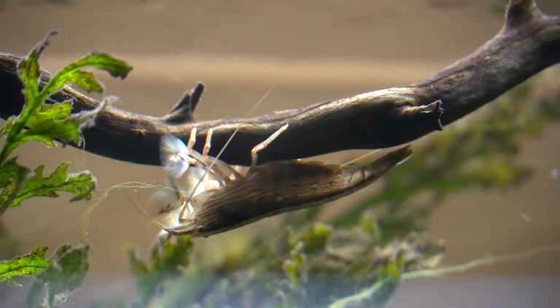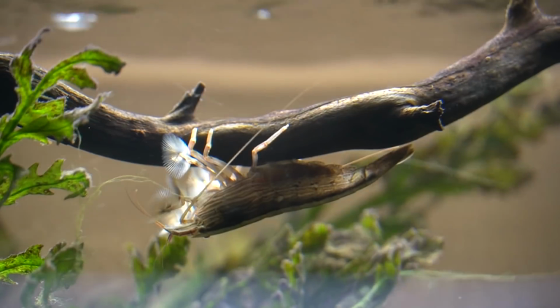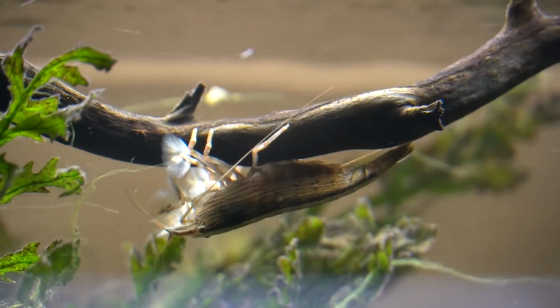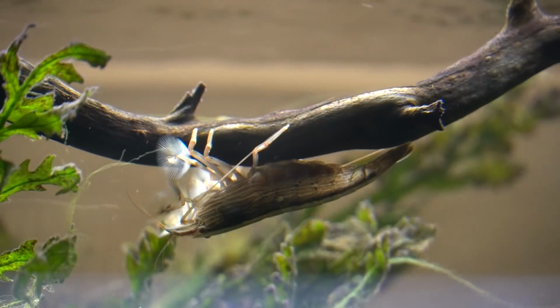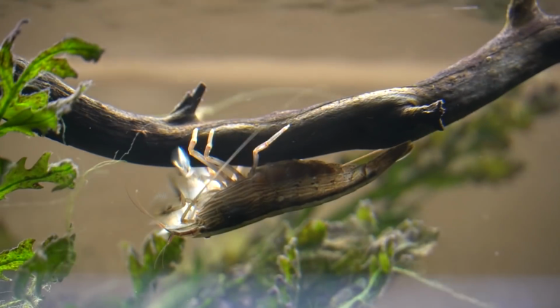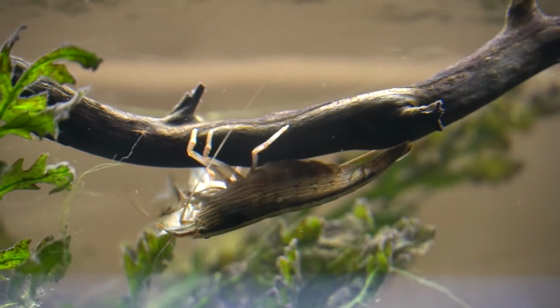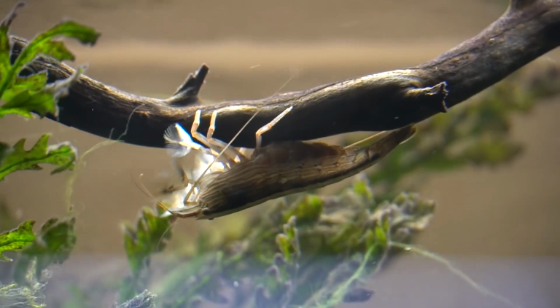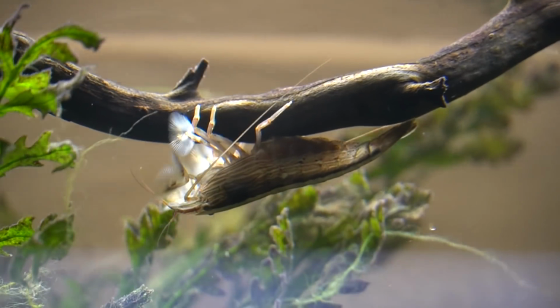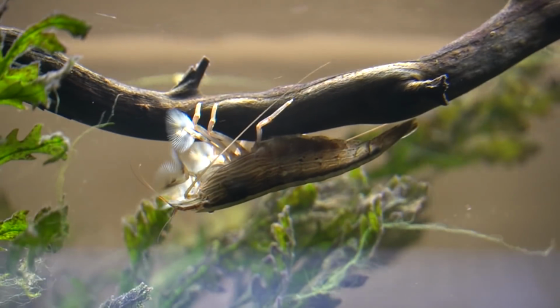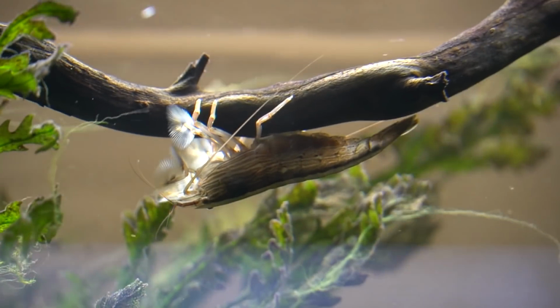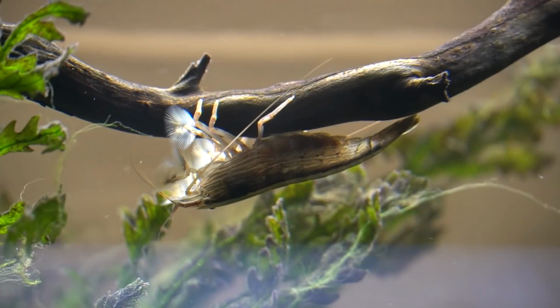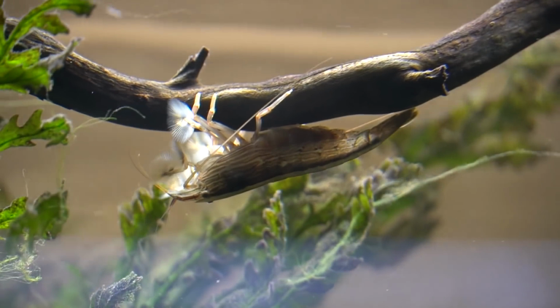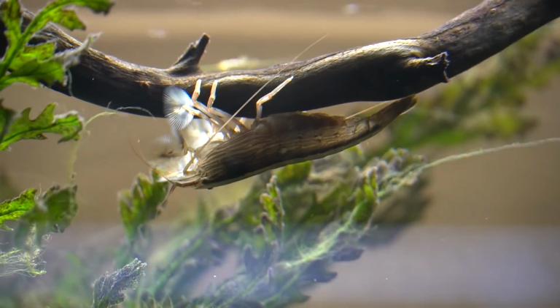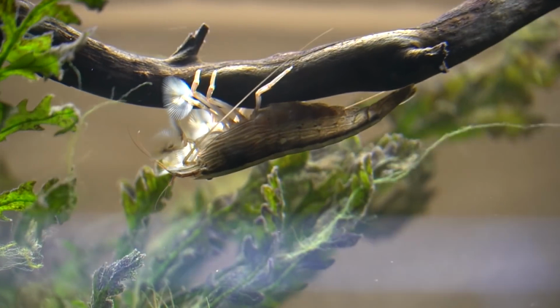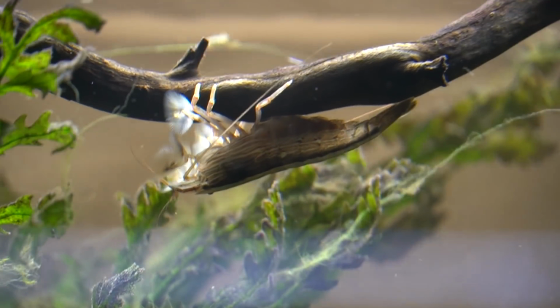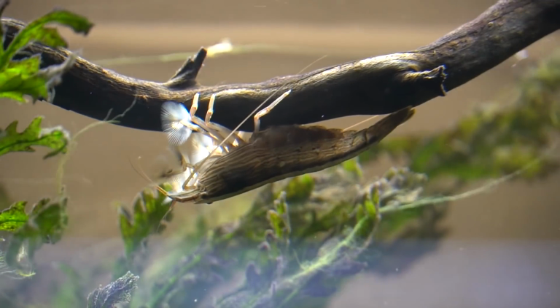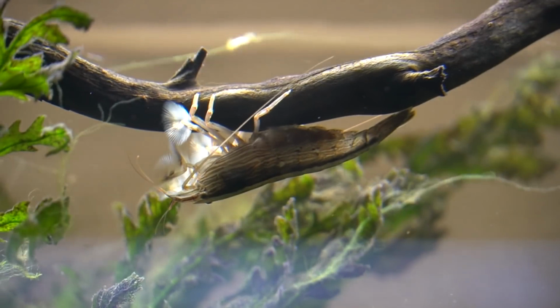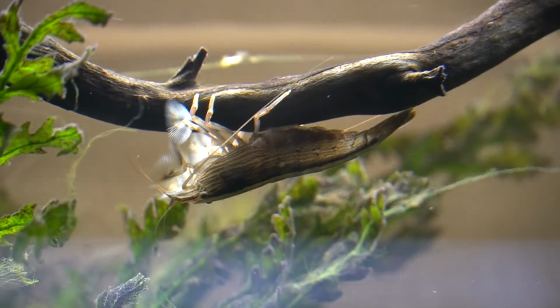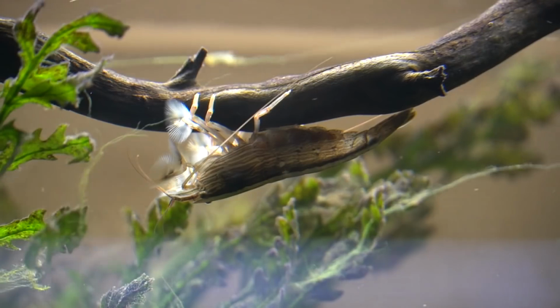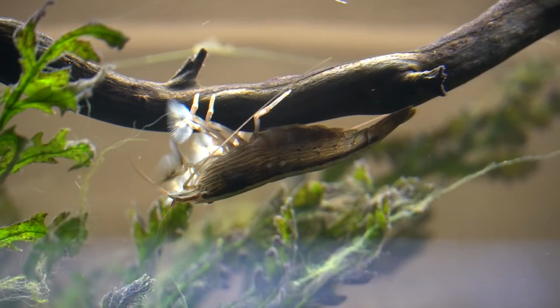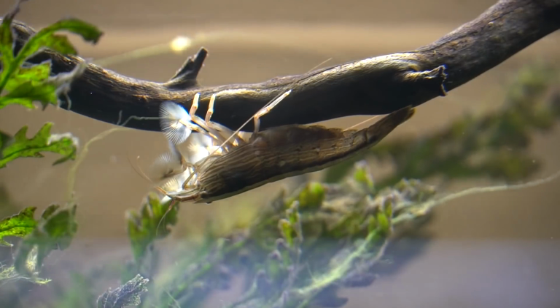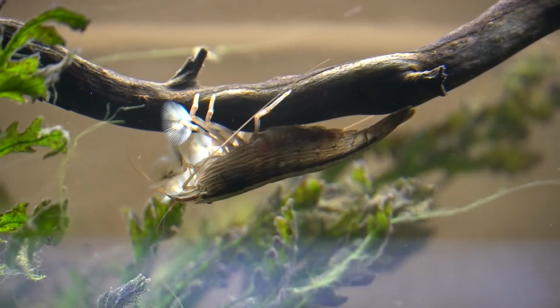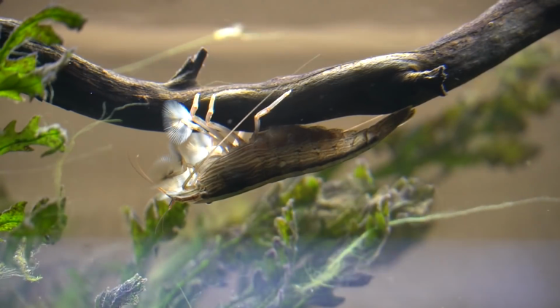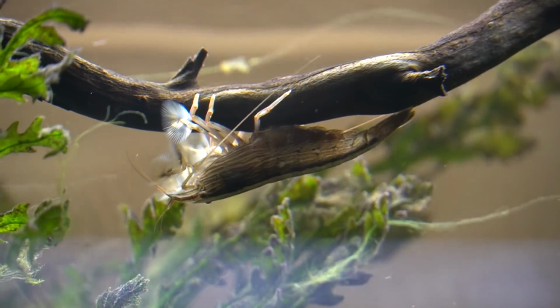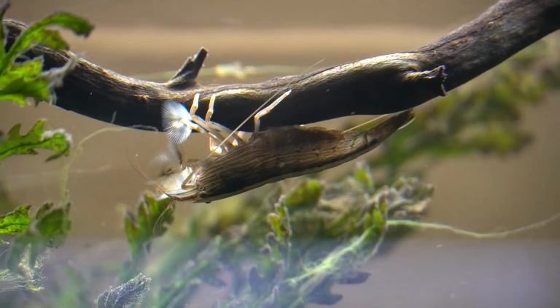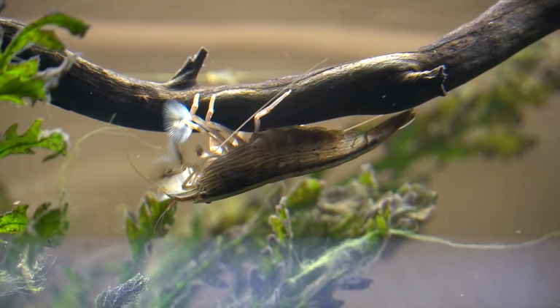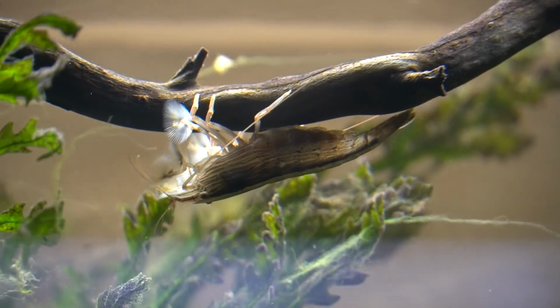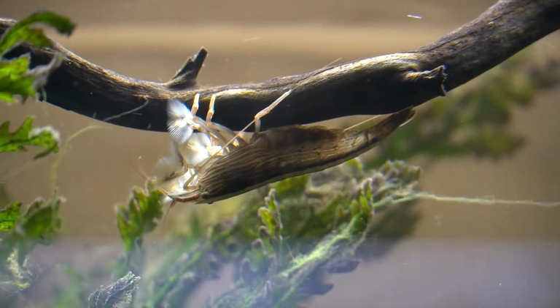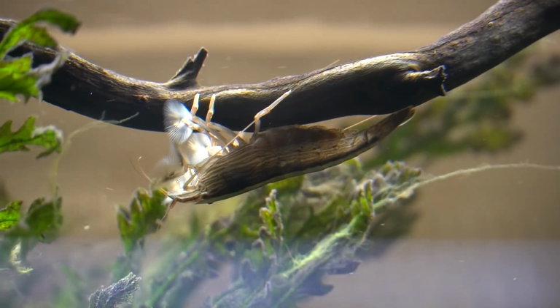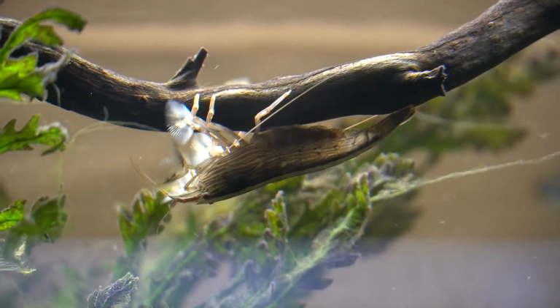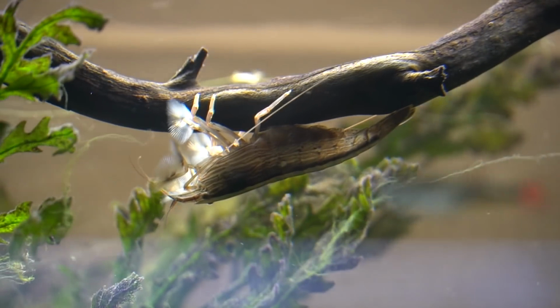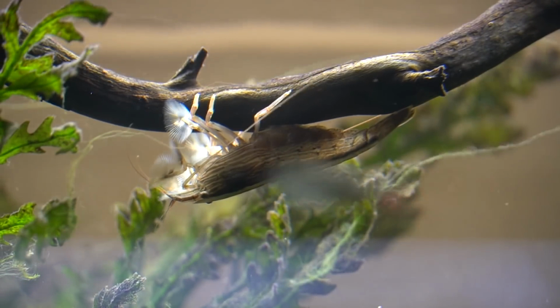Hey guys, welcome back. I'm Rachel O'Leary and today we're going to take a look at five species in the fish room that have really neat adaptations.